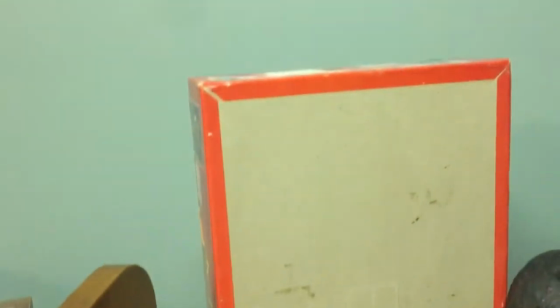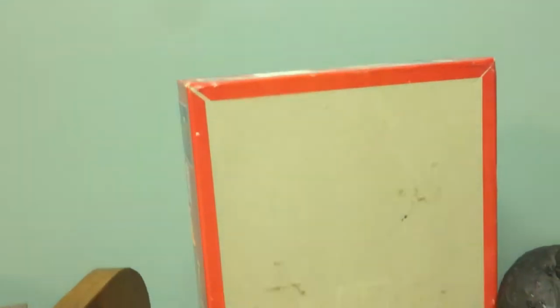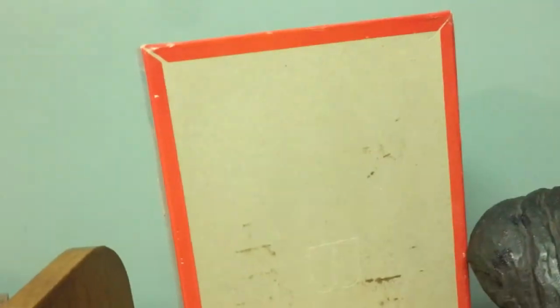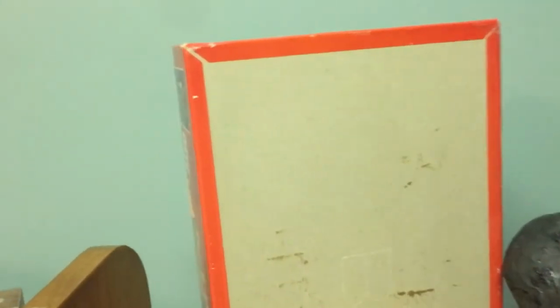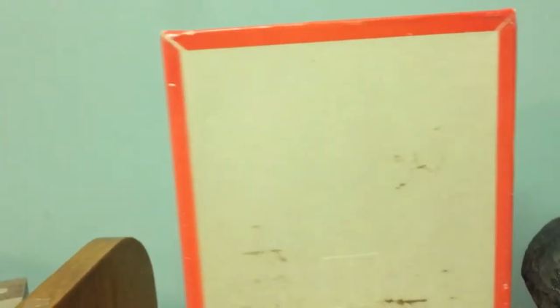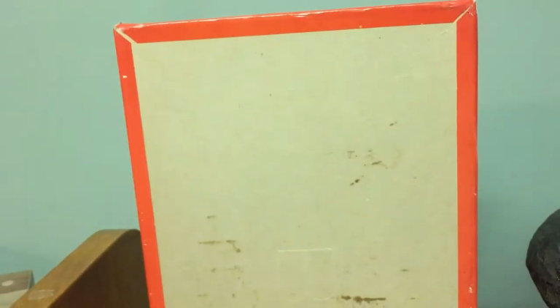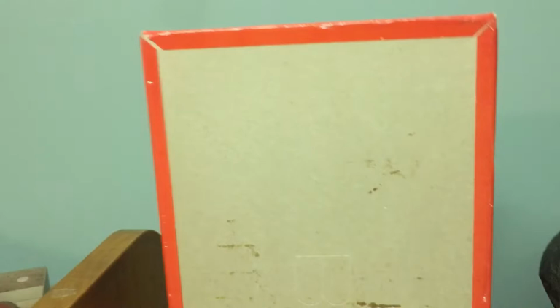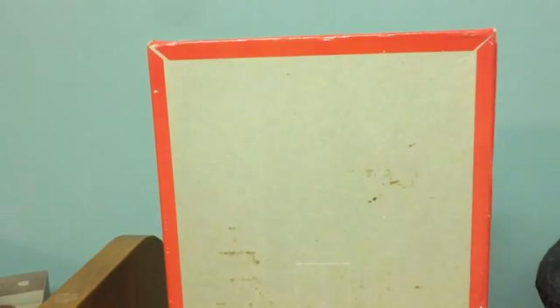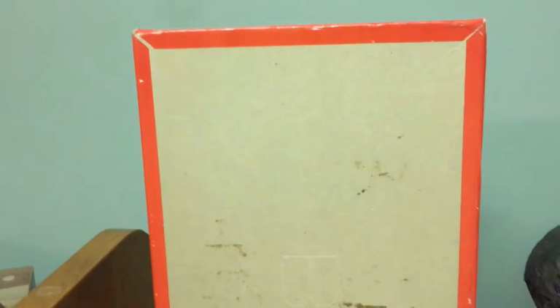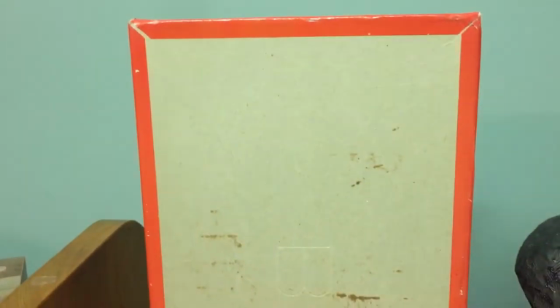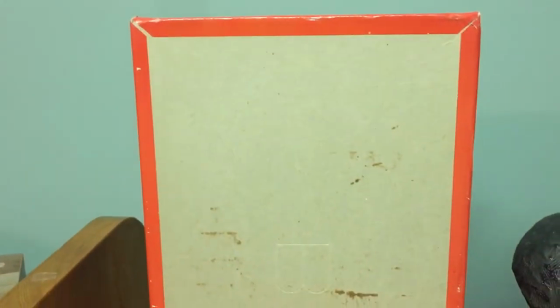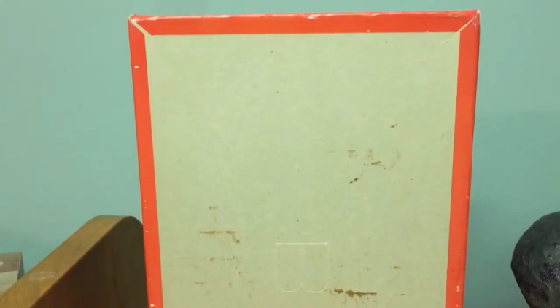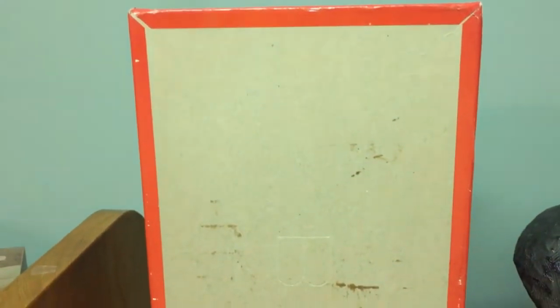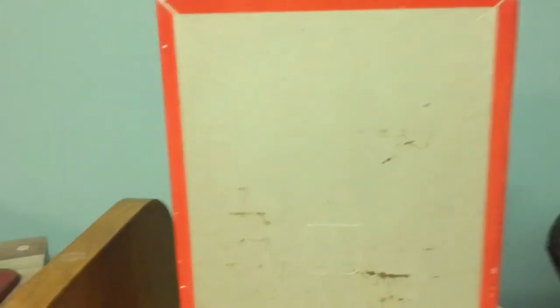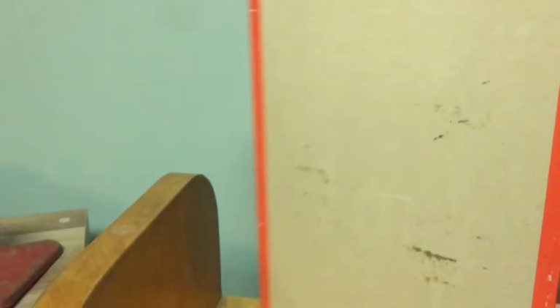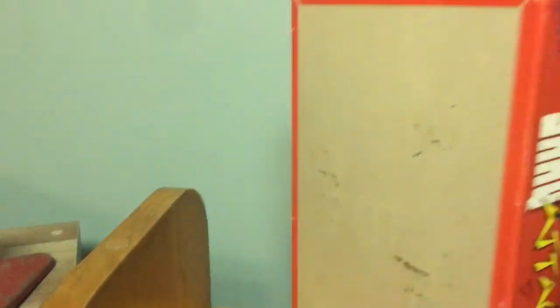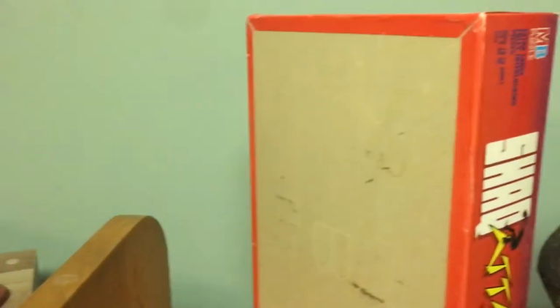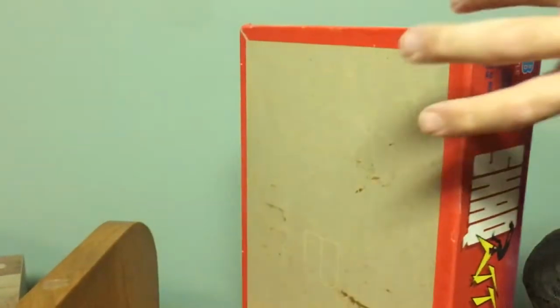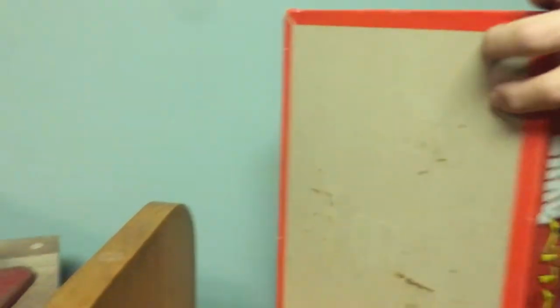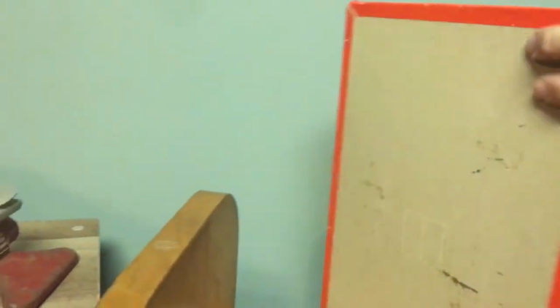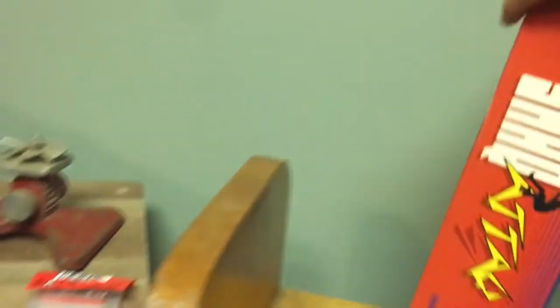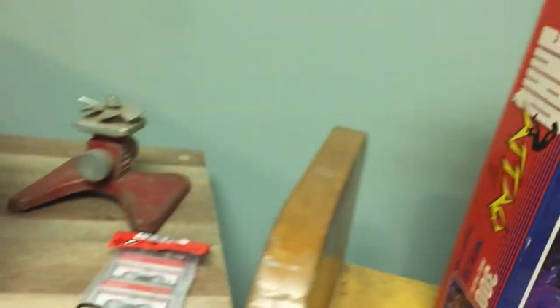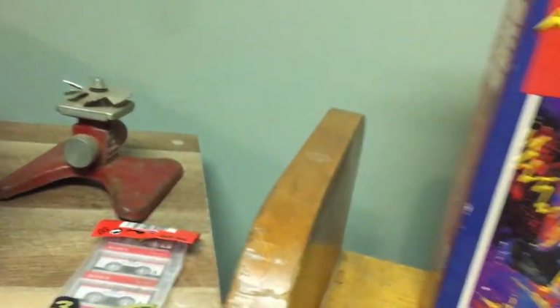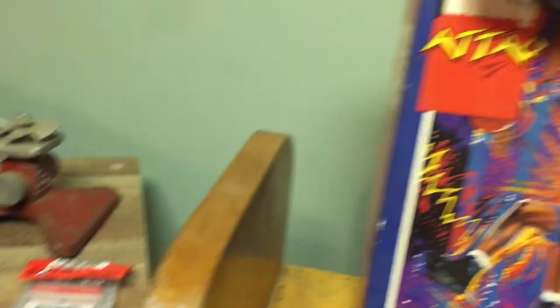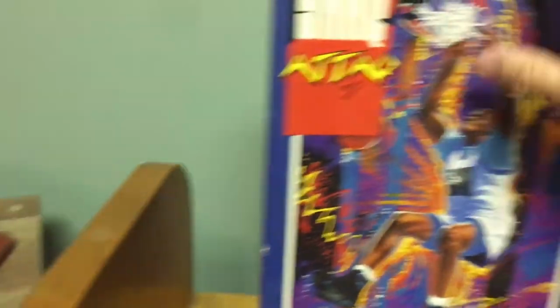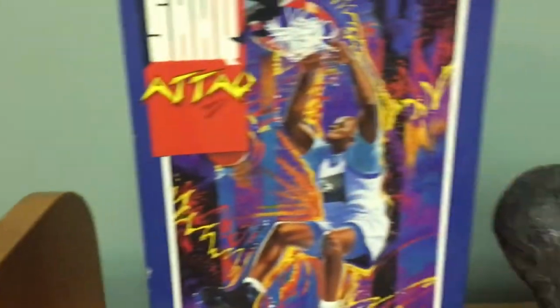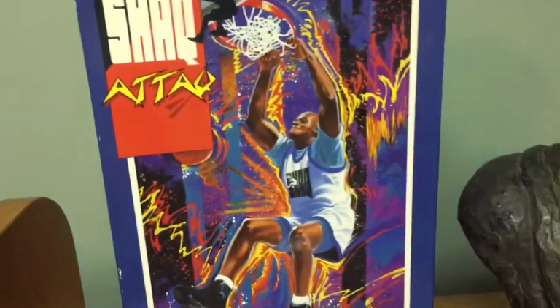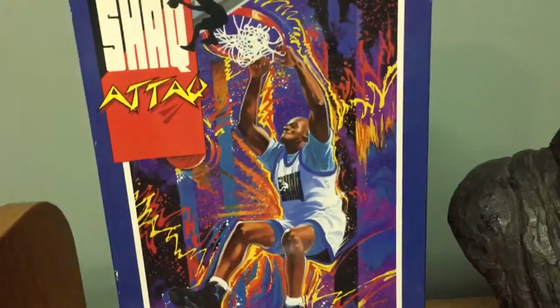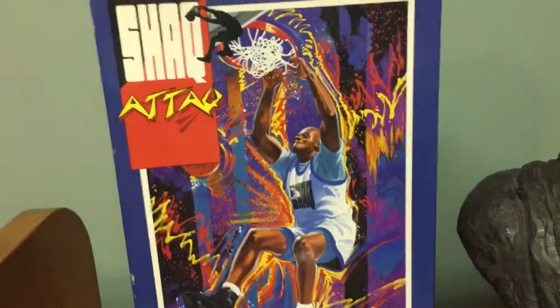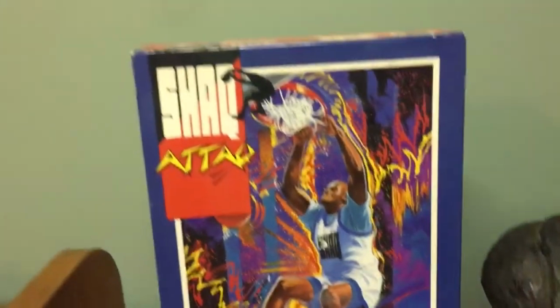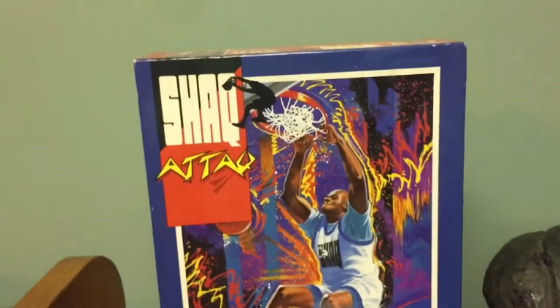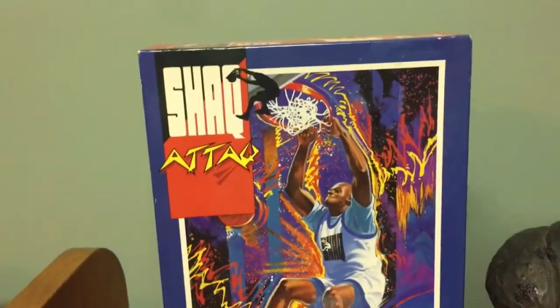I'm thinking this may be a $50 to $70 item. I mean, if this doesn't scream 1990s to you, then nothing does.